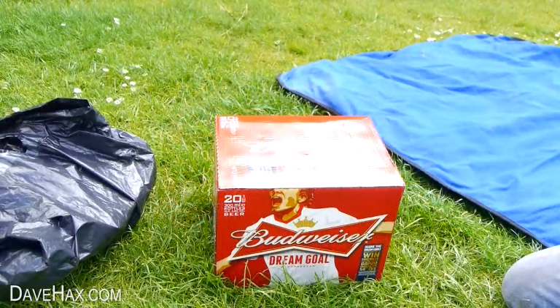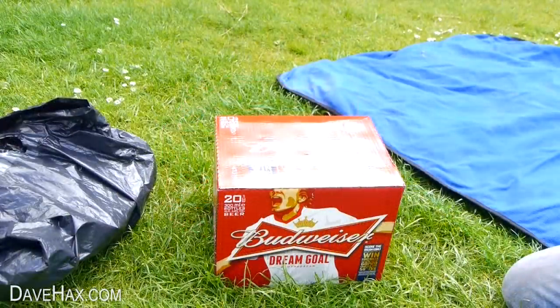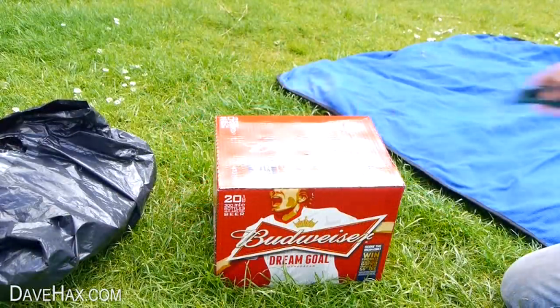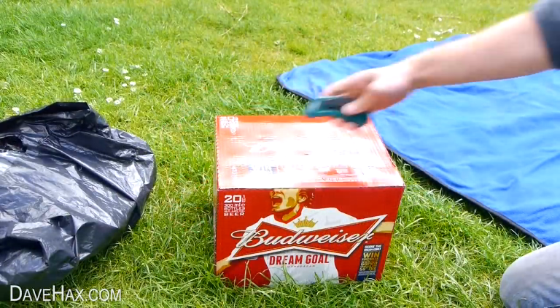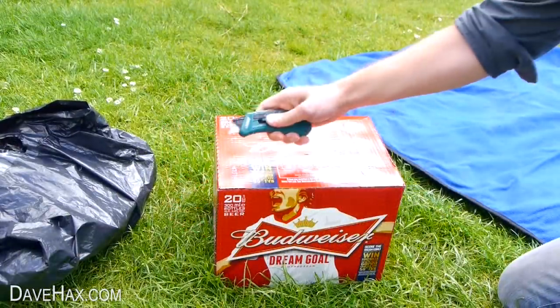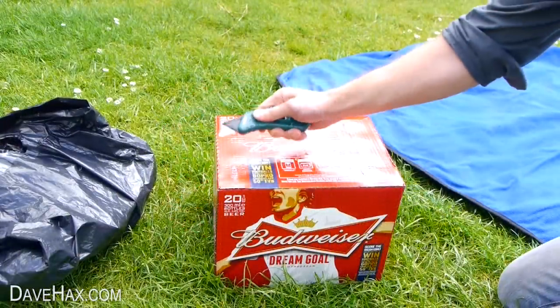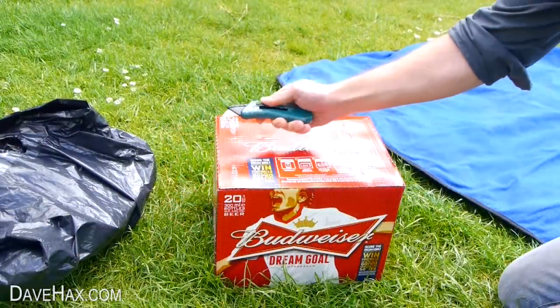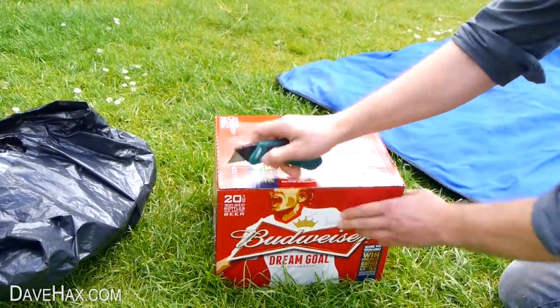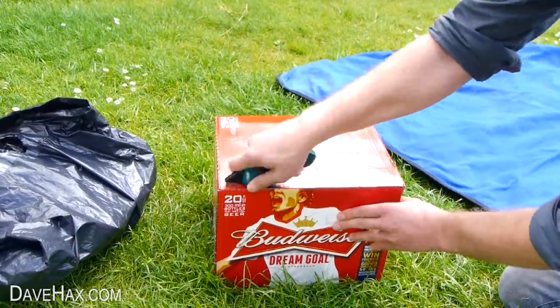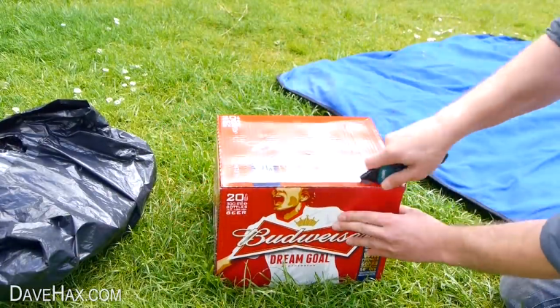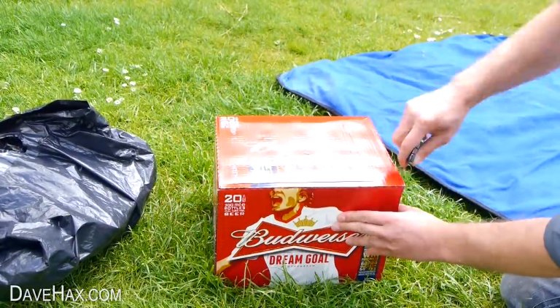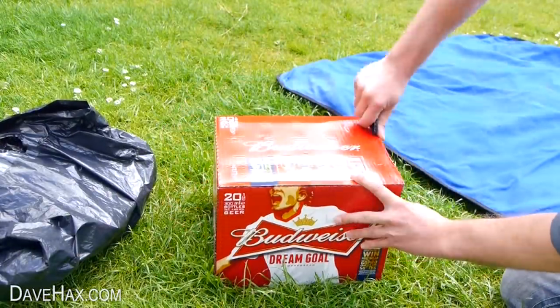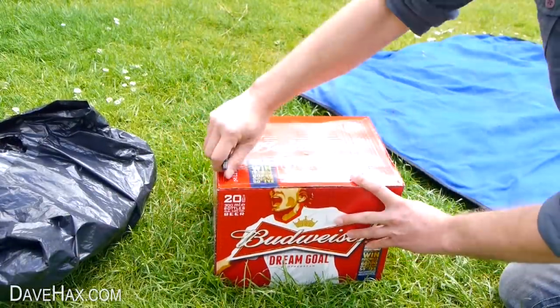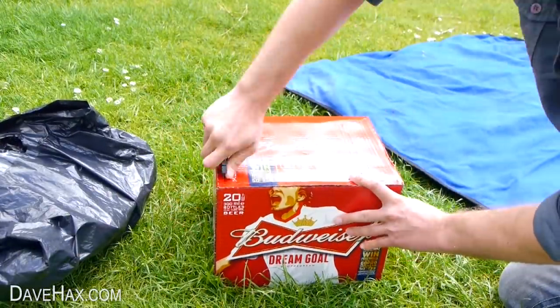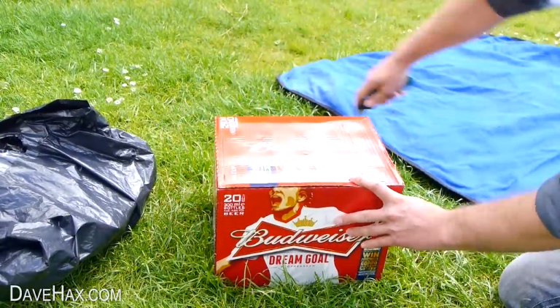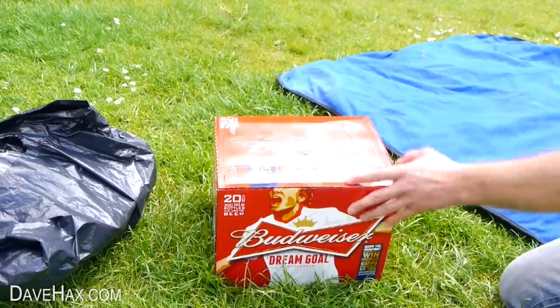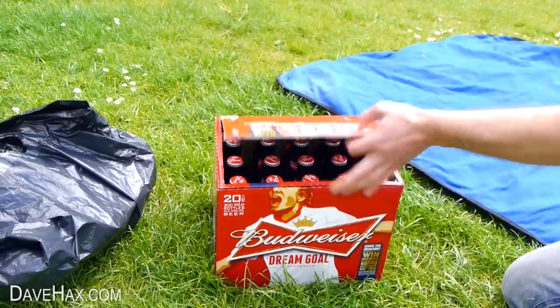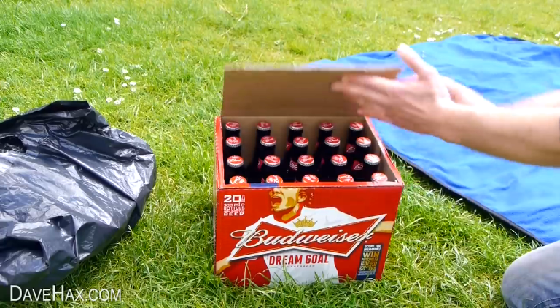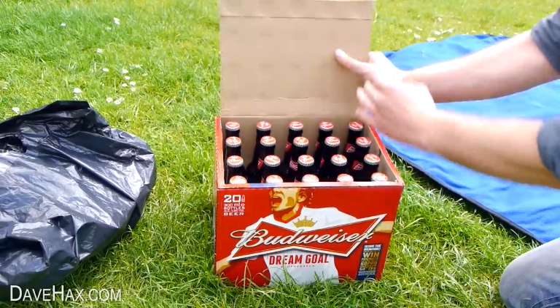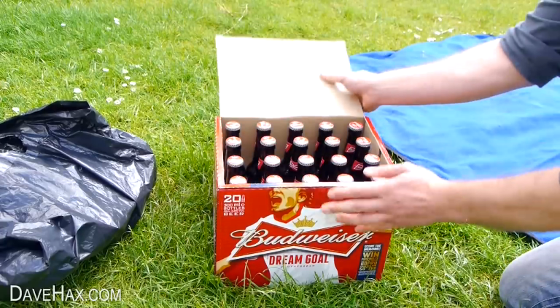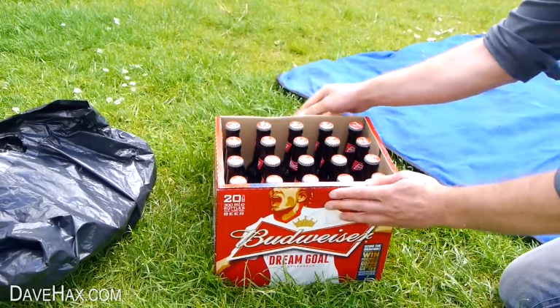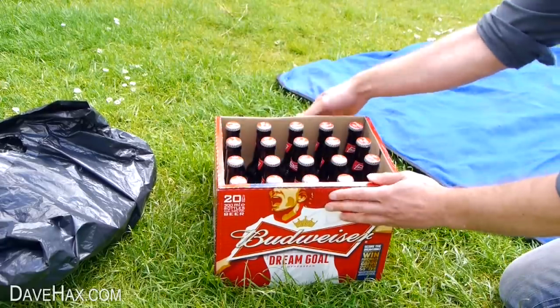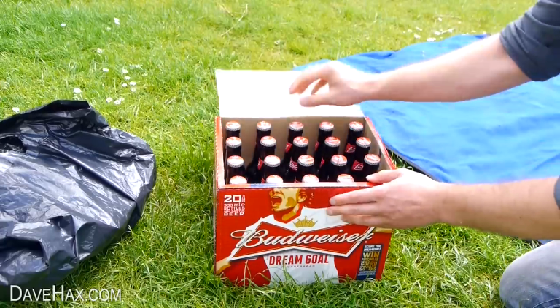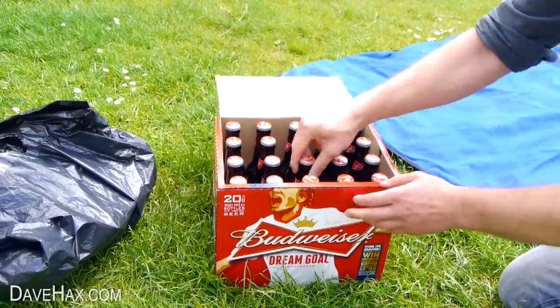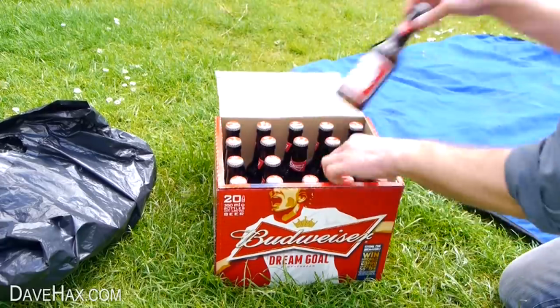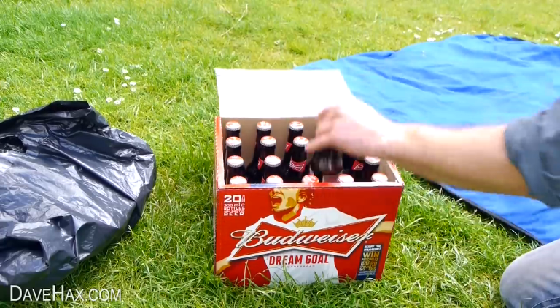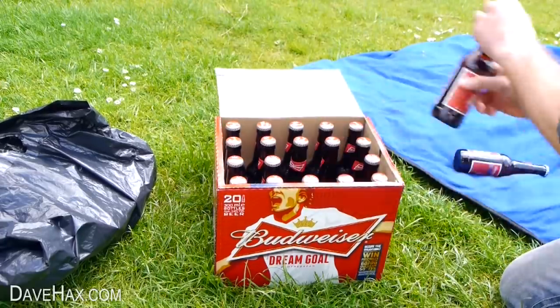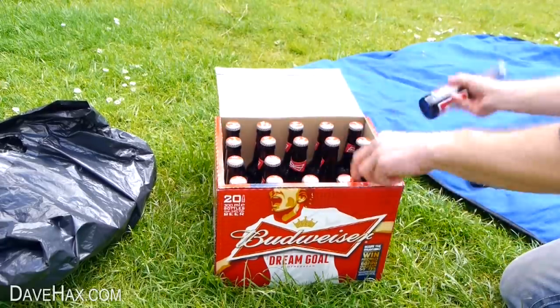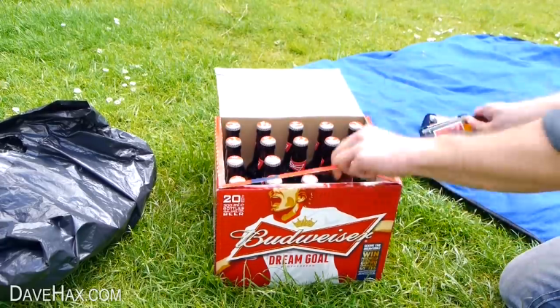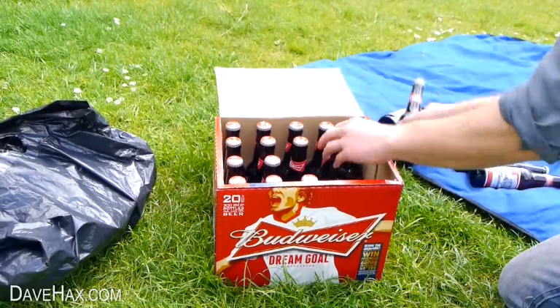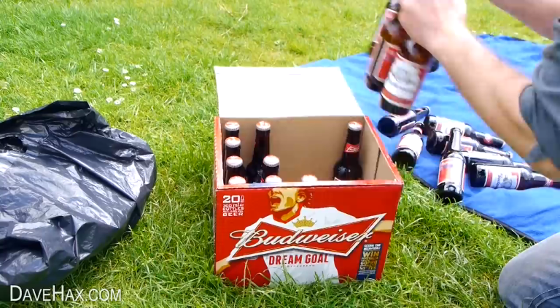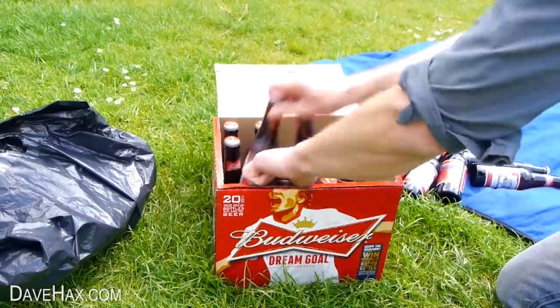Using a pair of scissors or a knife cut a hole in the top of the box like this and fold it open. Then carefully remove all the bottles out of the box.